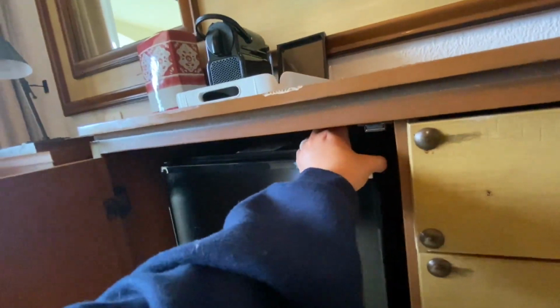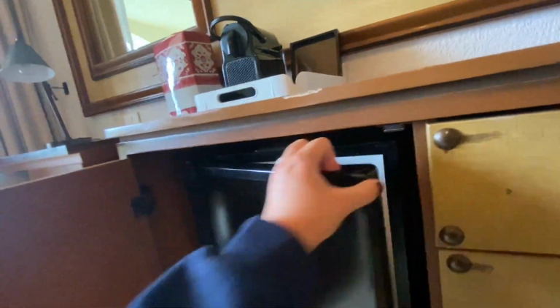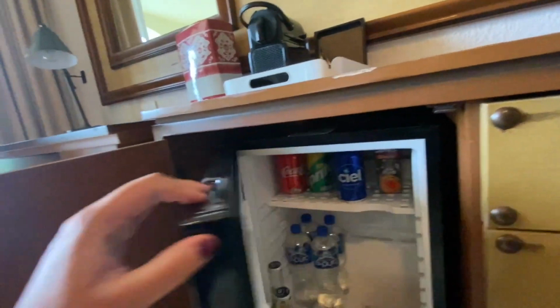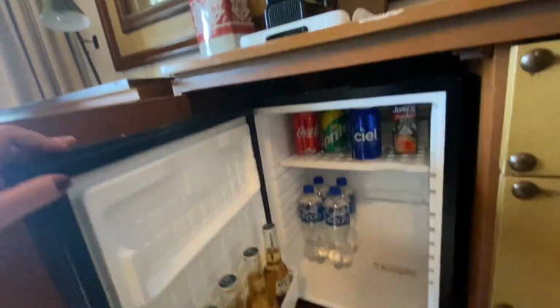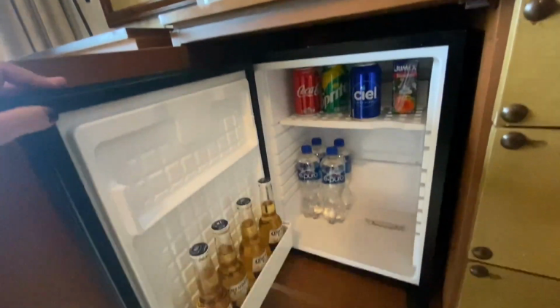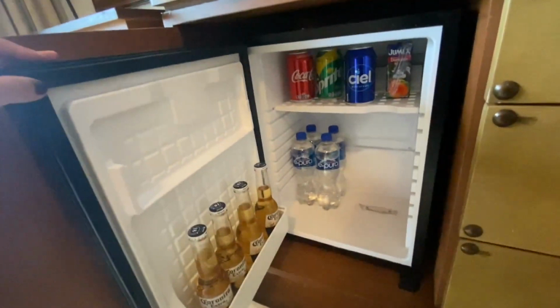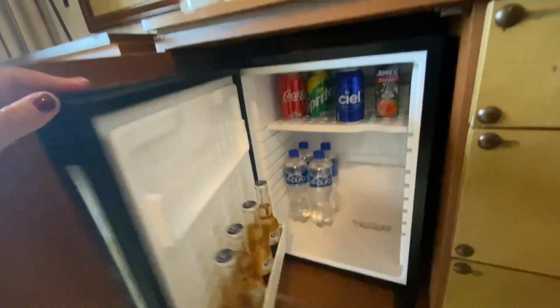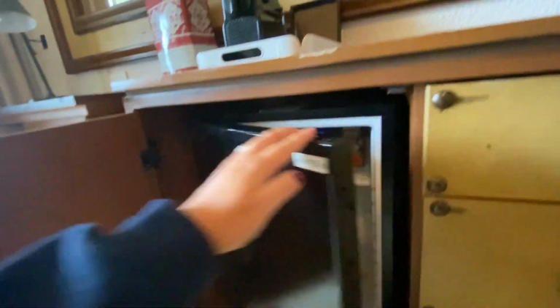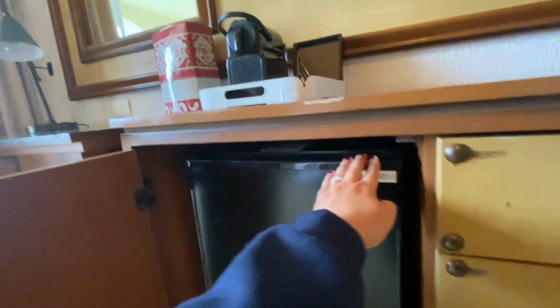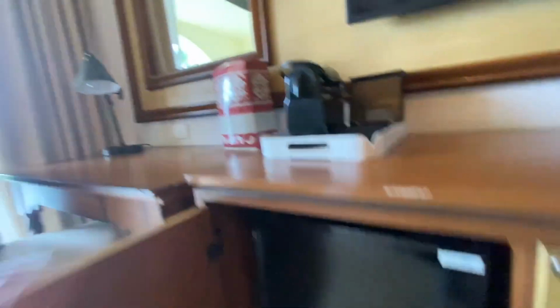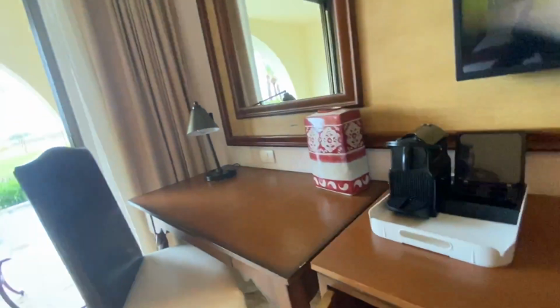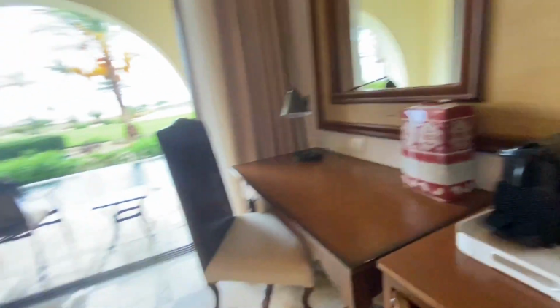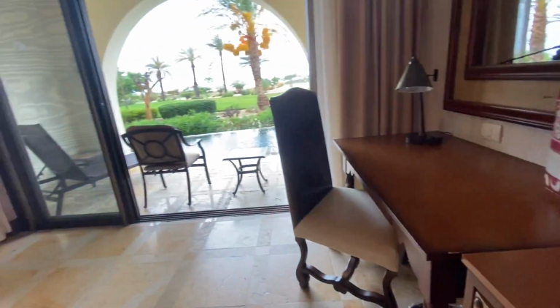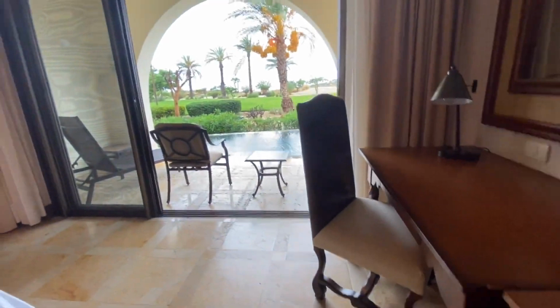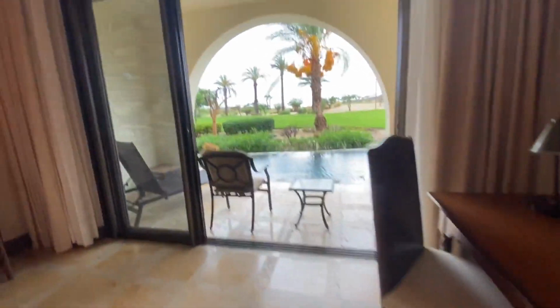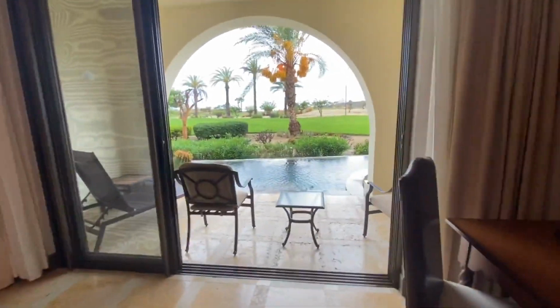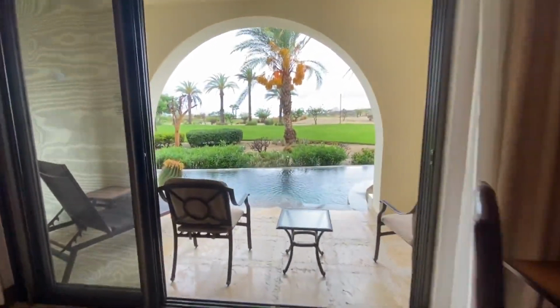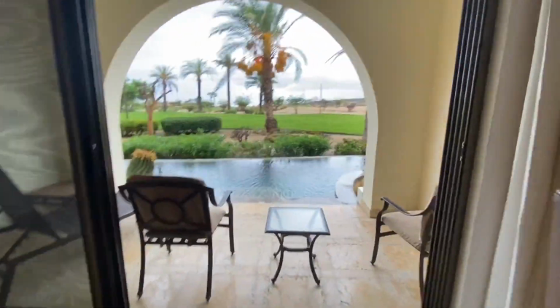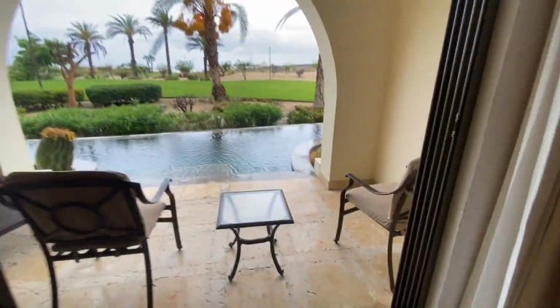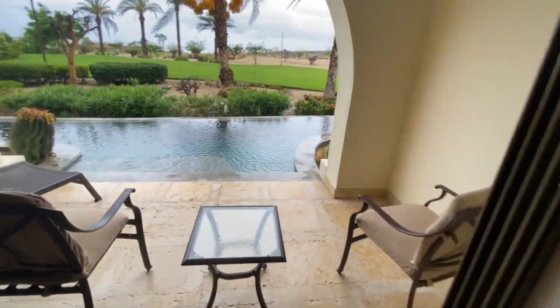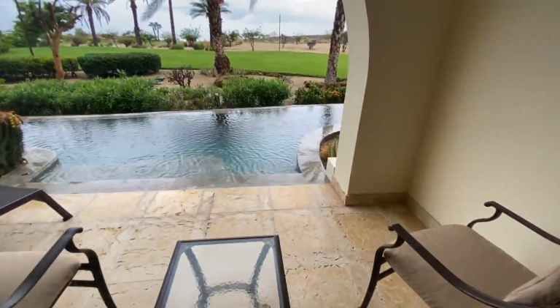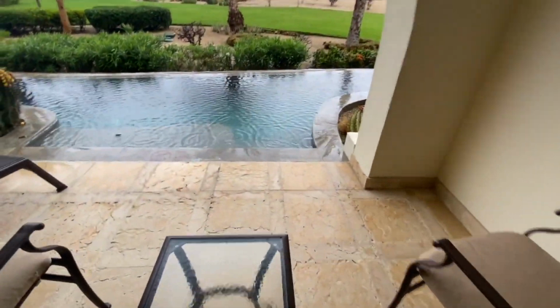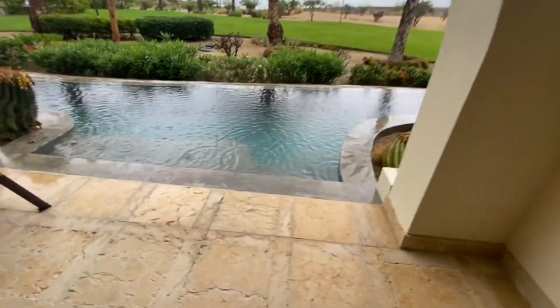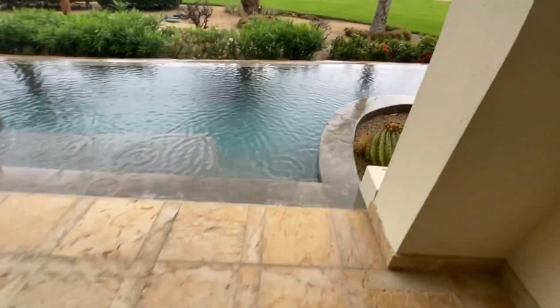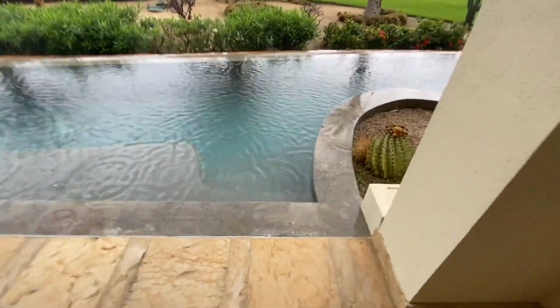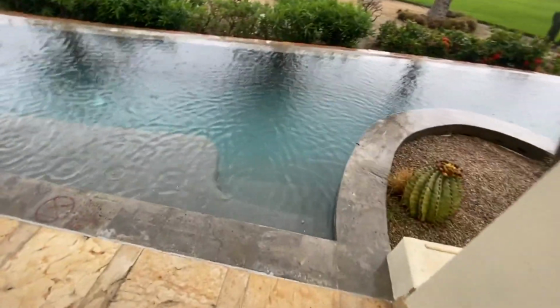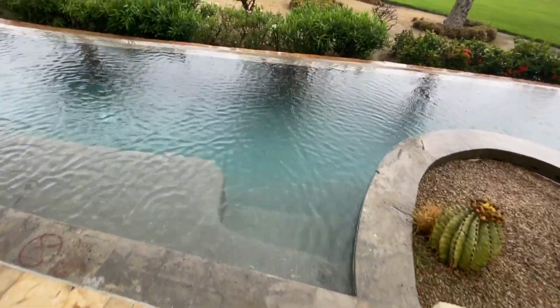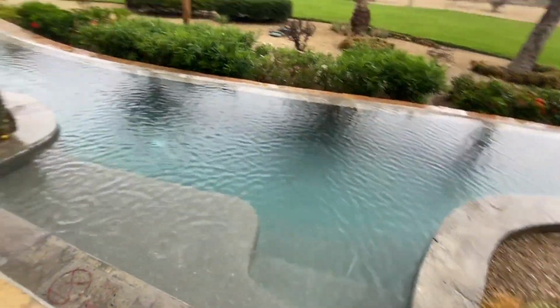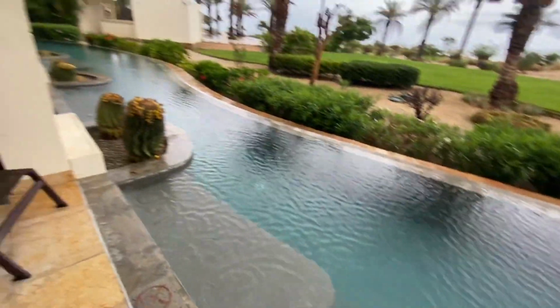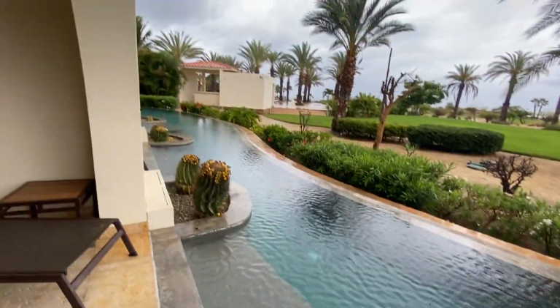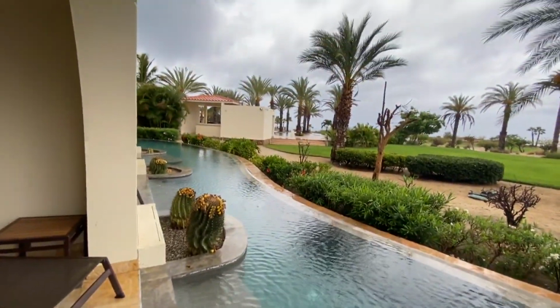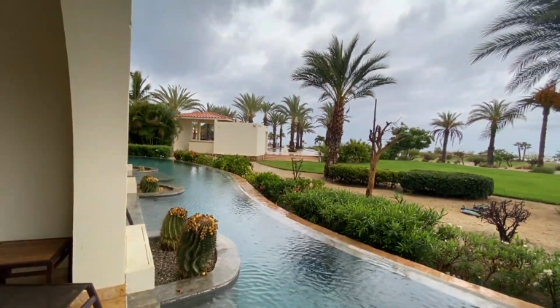The room has an espresso-type coffee machine and a mini bar that's restocked daily with beer, water, soda, and some juice. There's also a small sitting area and a desk.